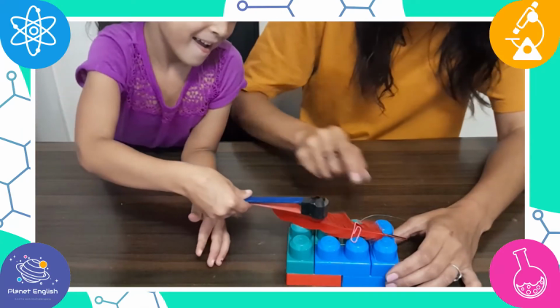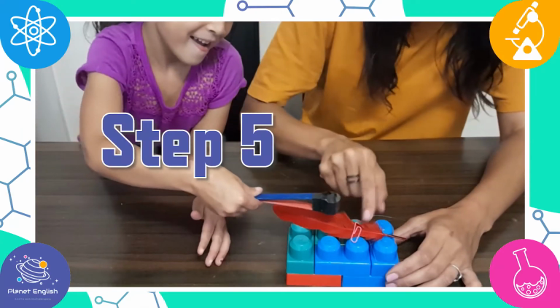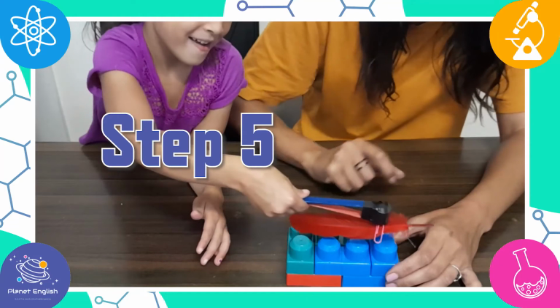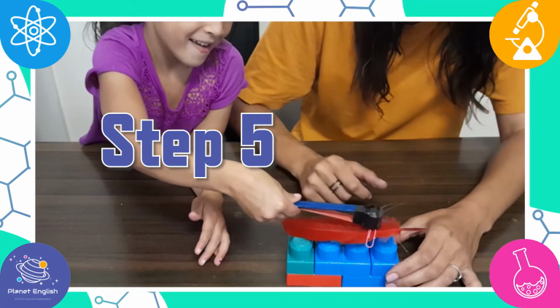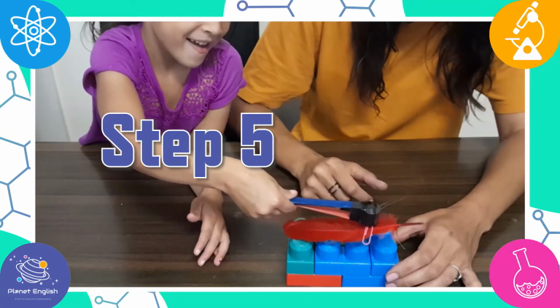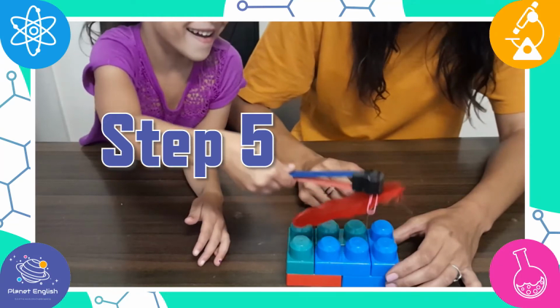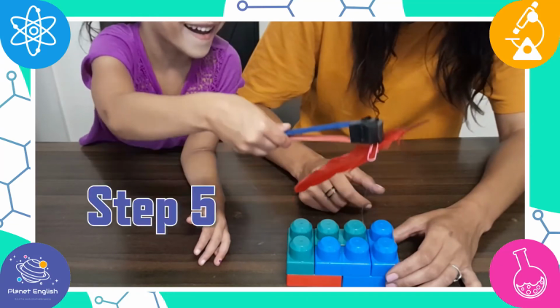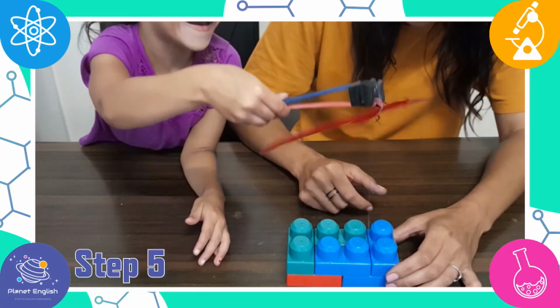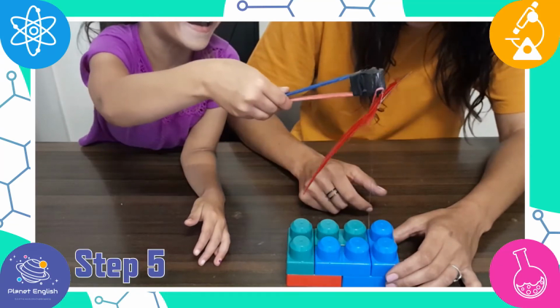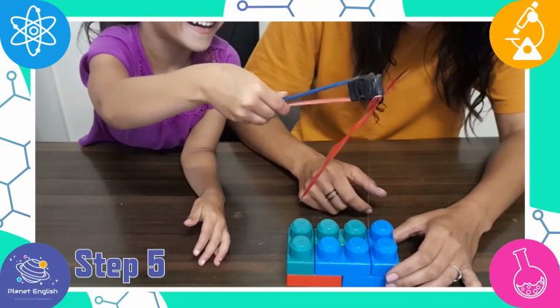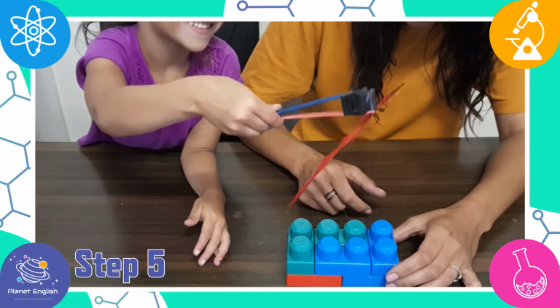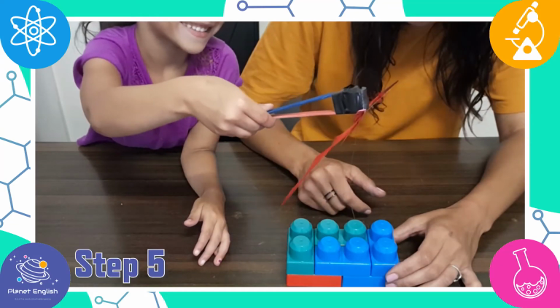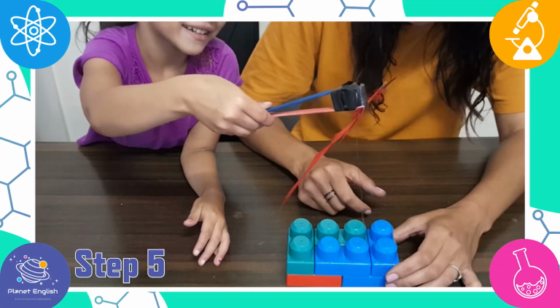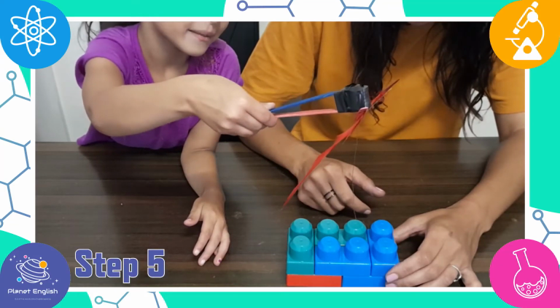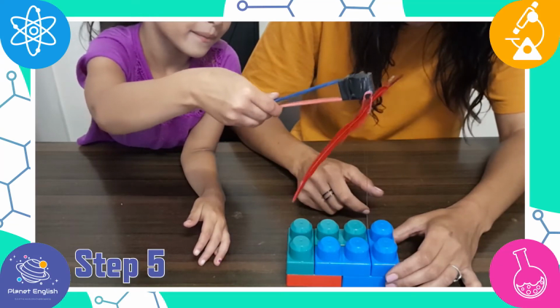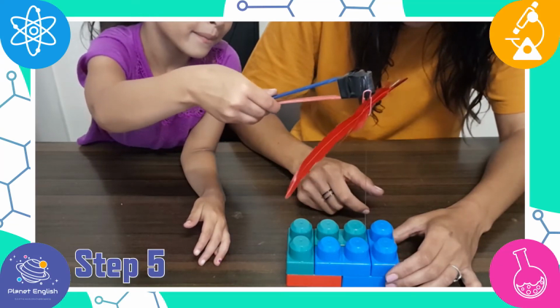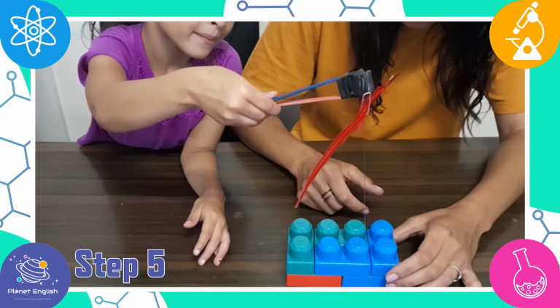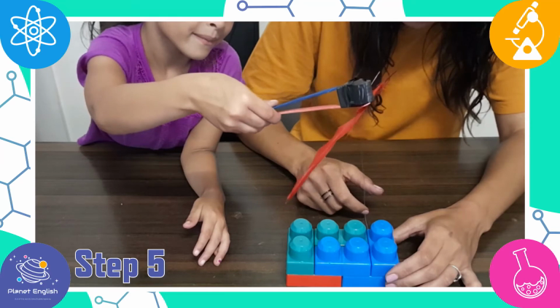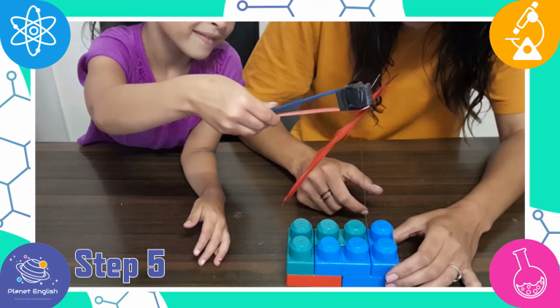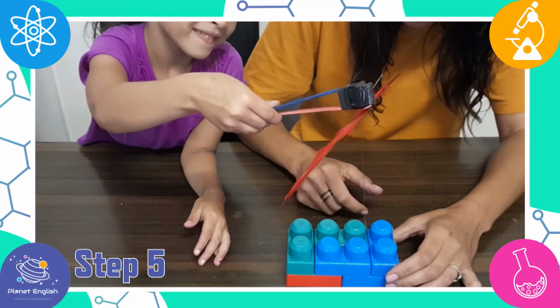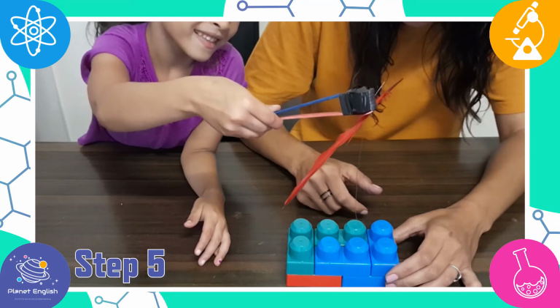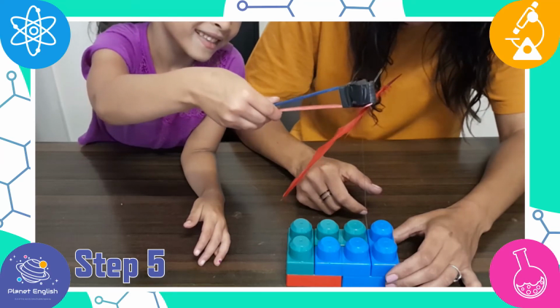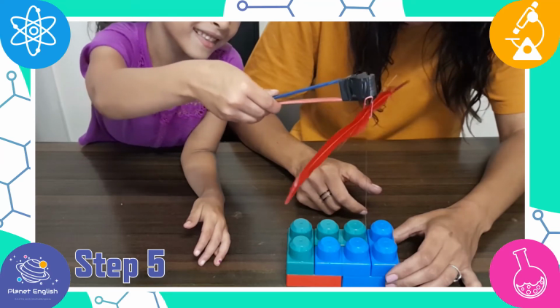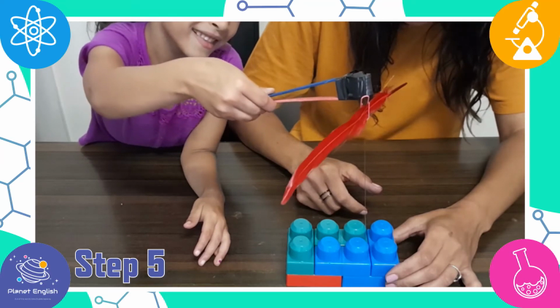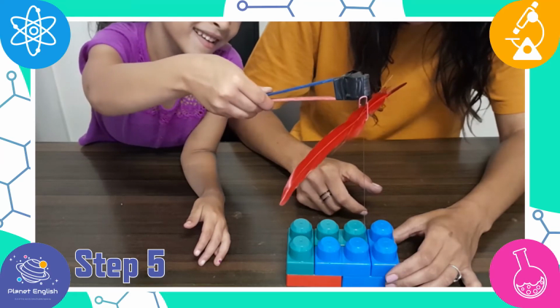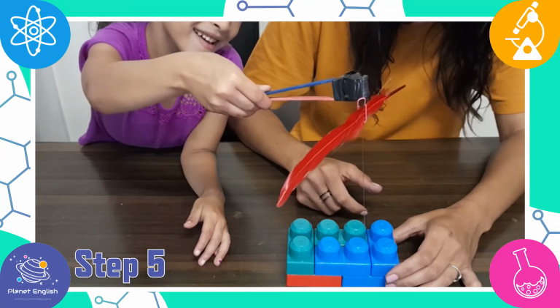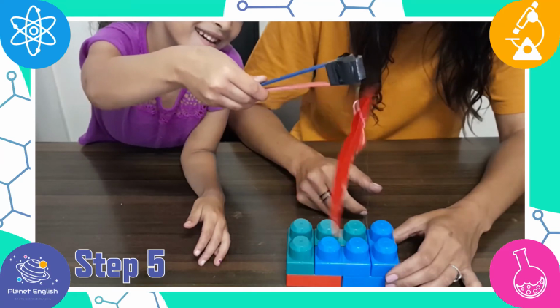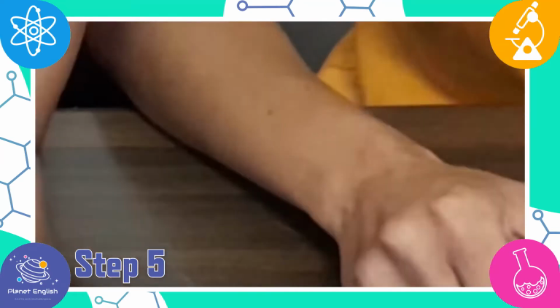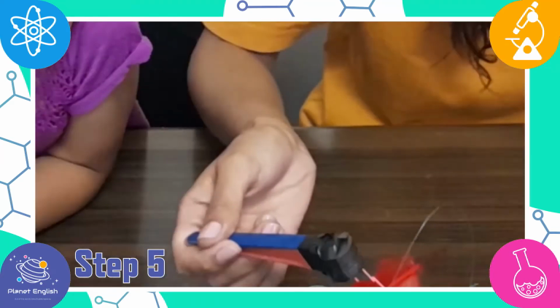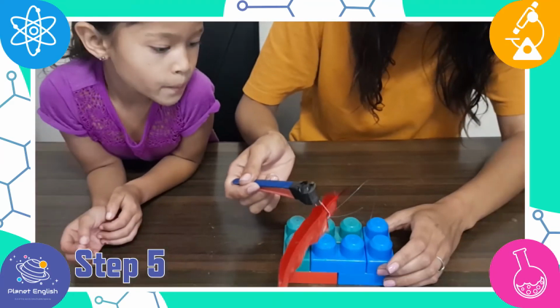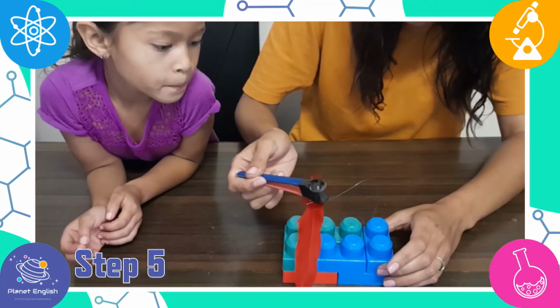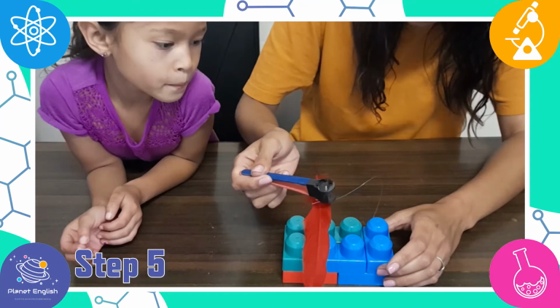Step 5. Hold your wand near the feather. It should jump up and stick to the wand at first, but slowly lift up and the feather will levitate below your wand.